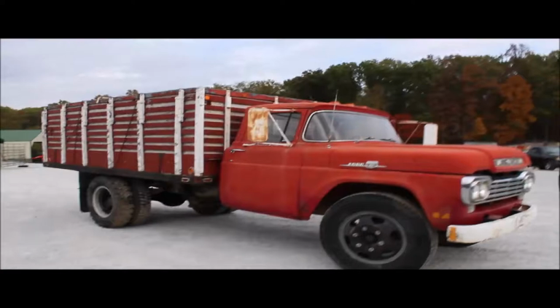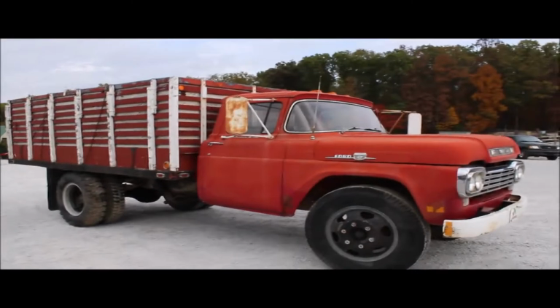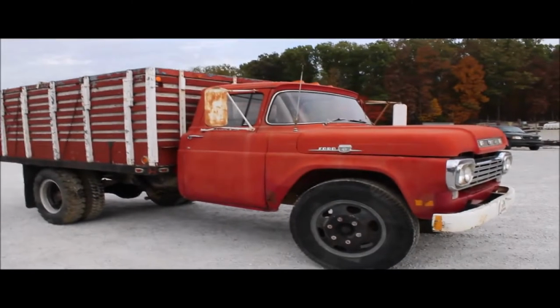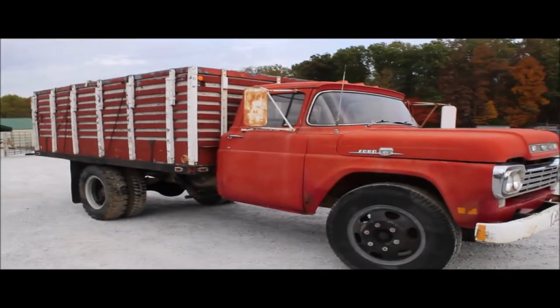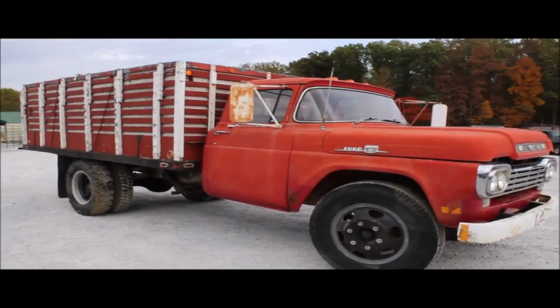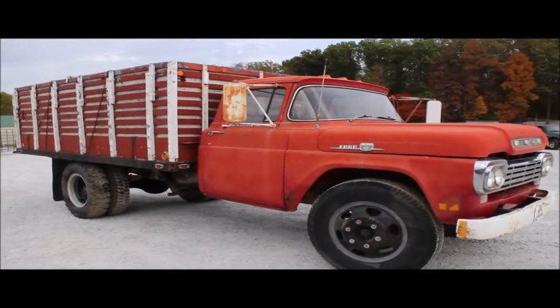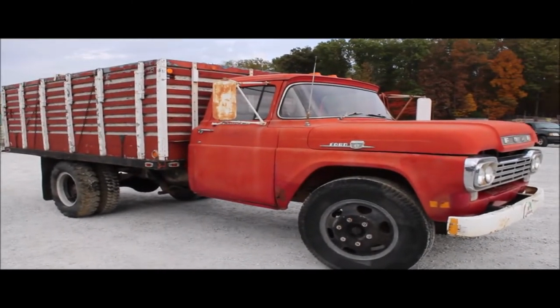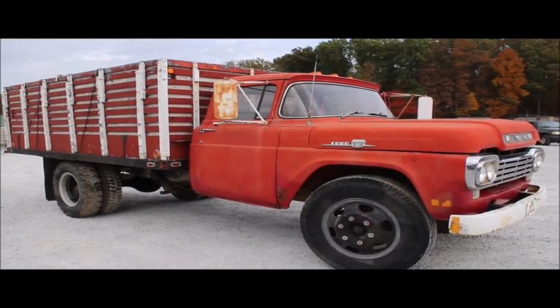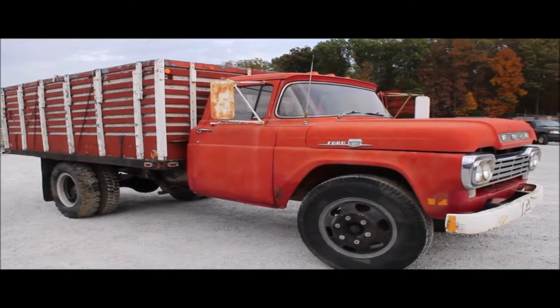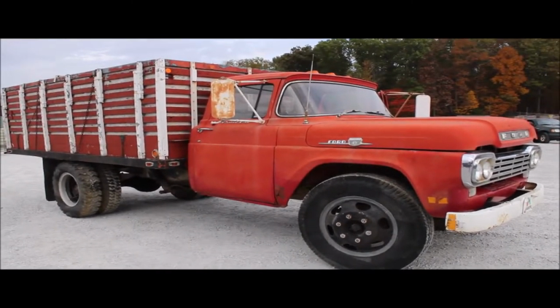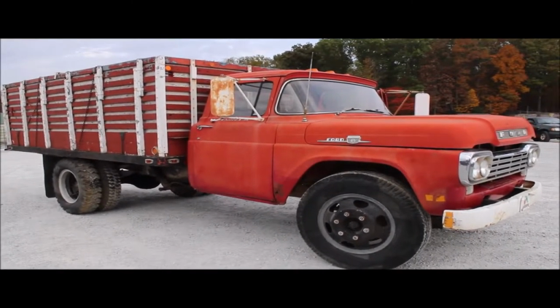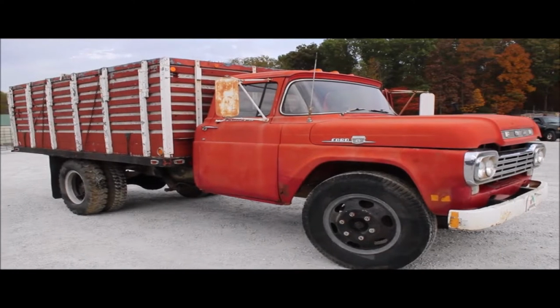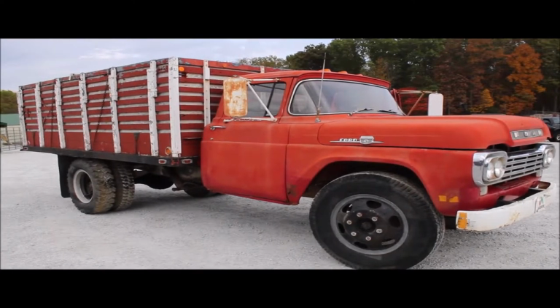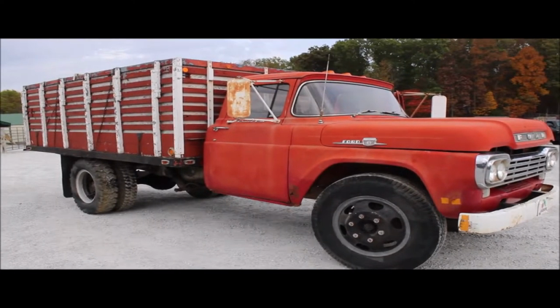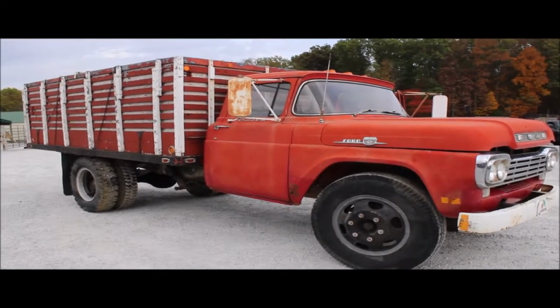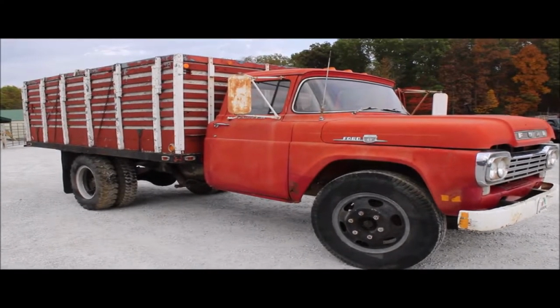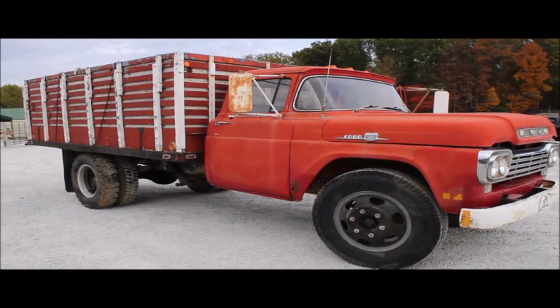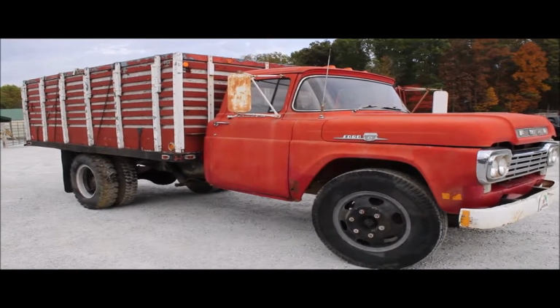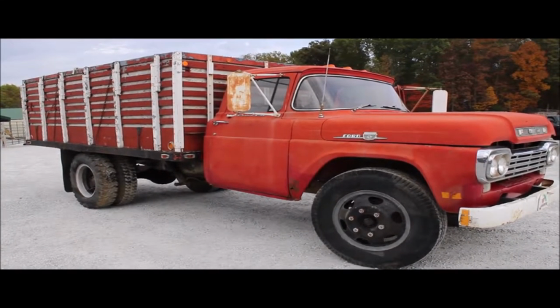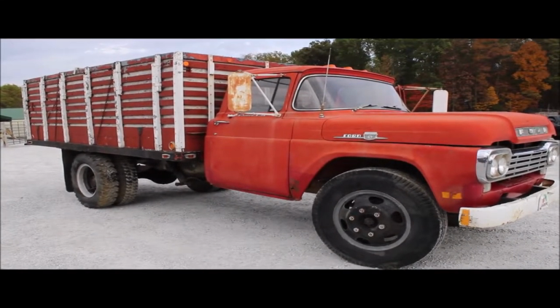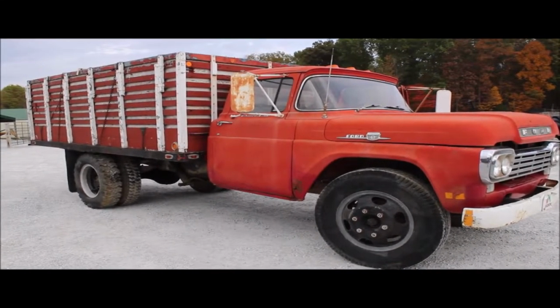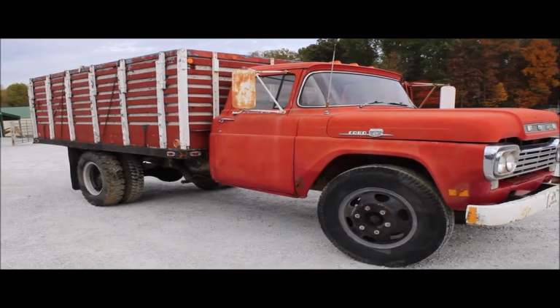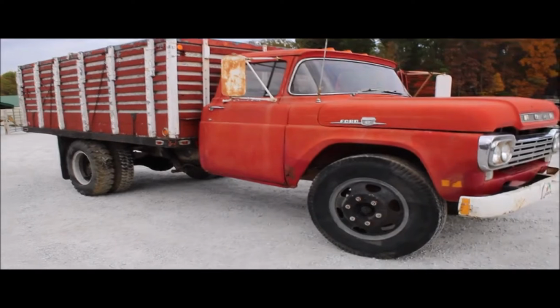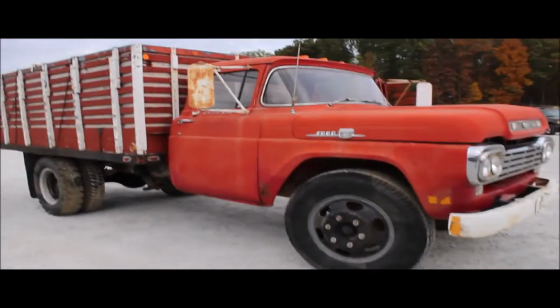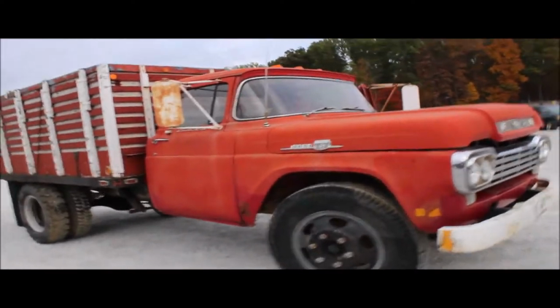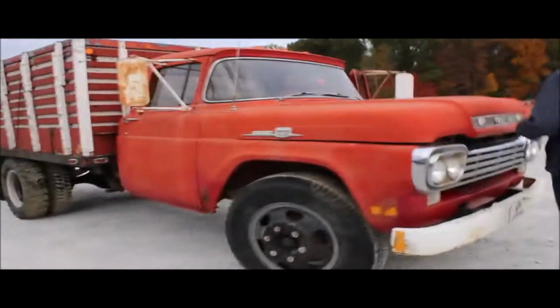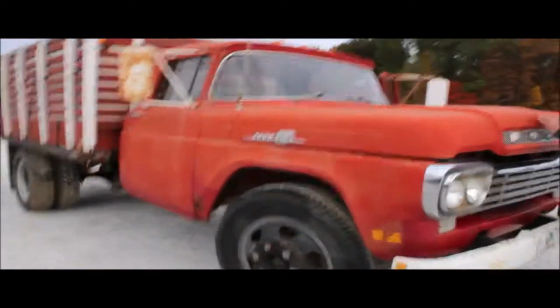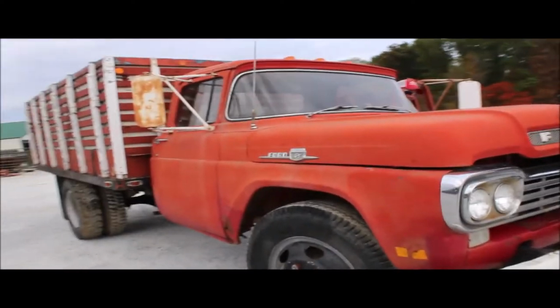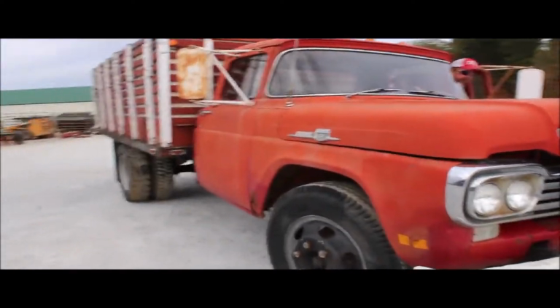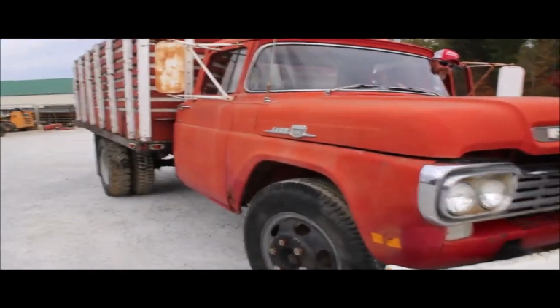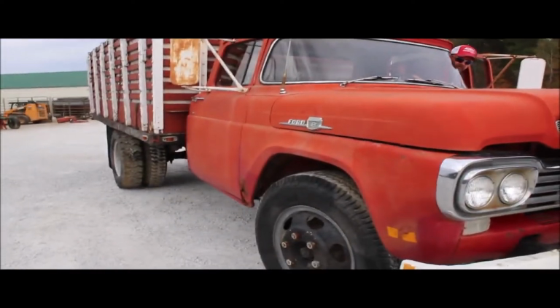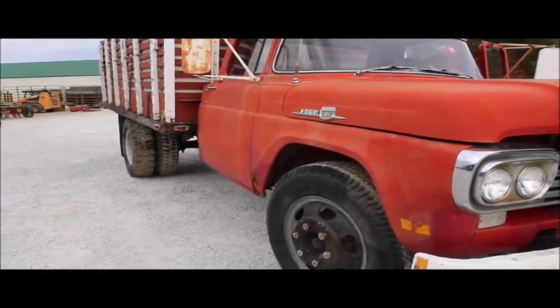Here we go, a 1959 Ford. It's a one-family-owned truck. It's been sitting in a barn. It's got a wide-block motor in it, a gas — a 359, a 332, a wide-block.